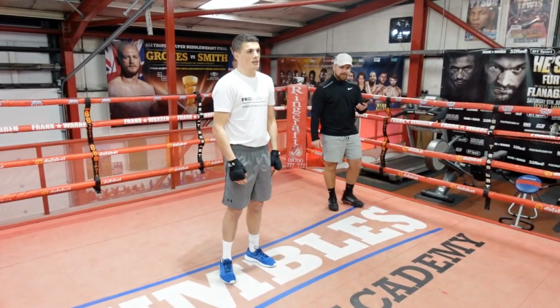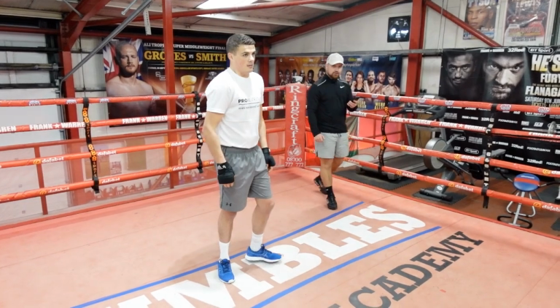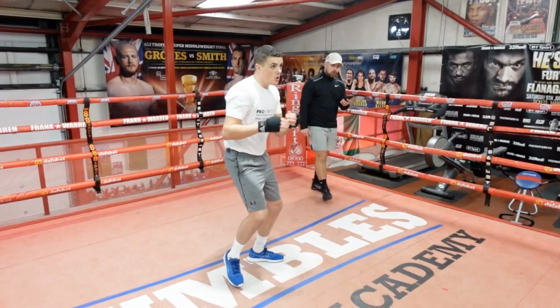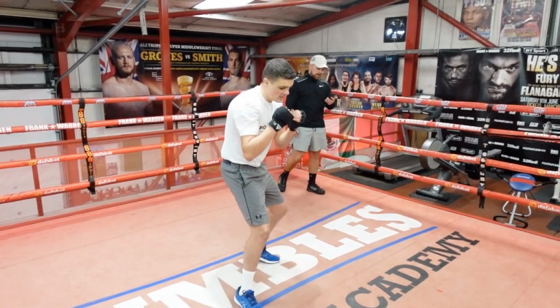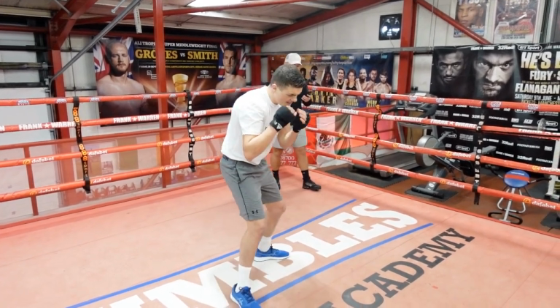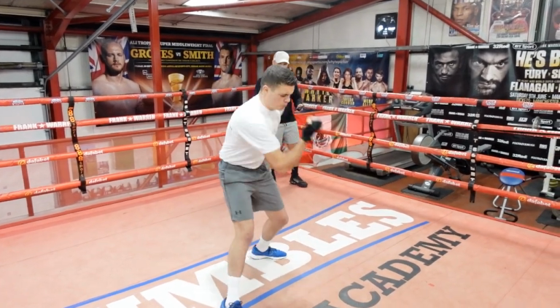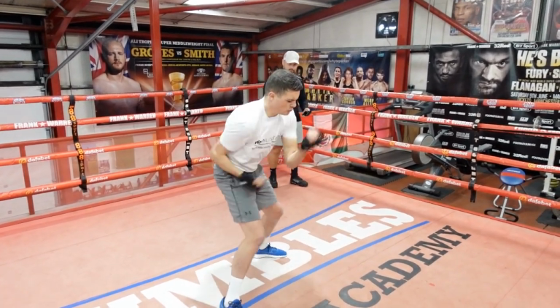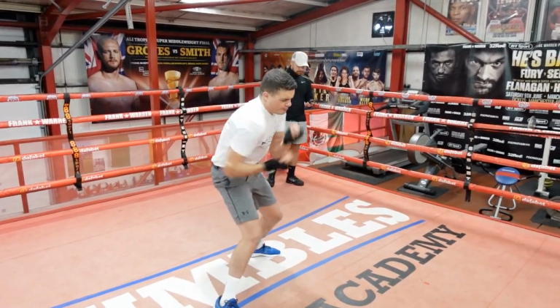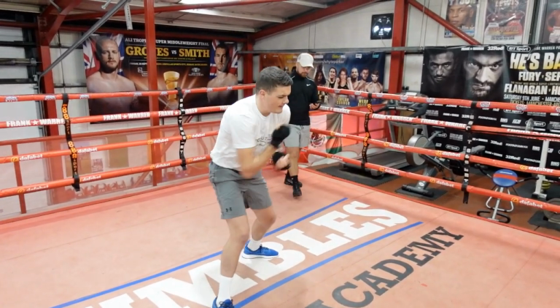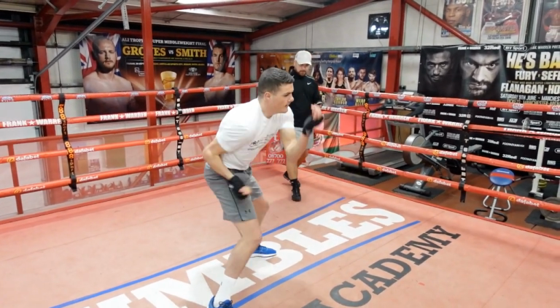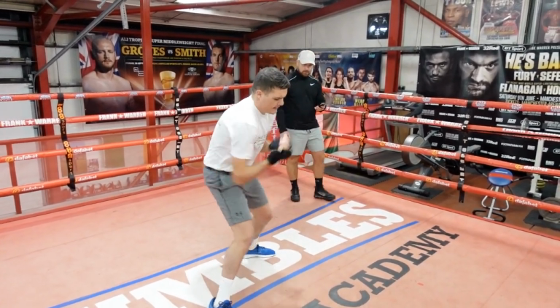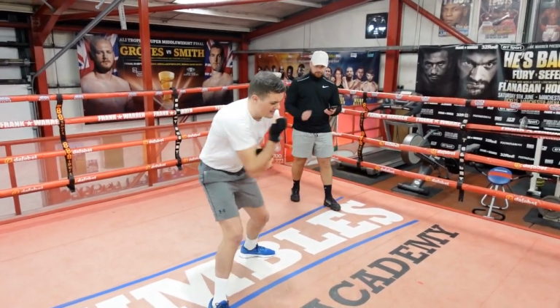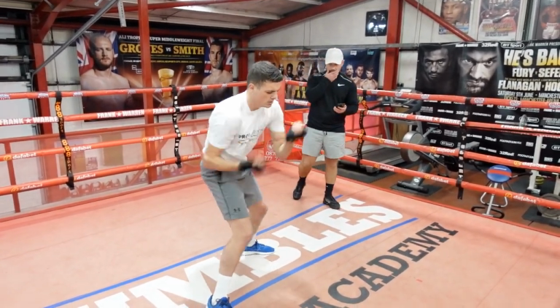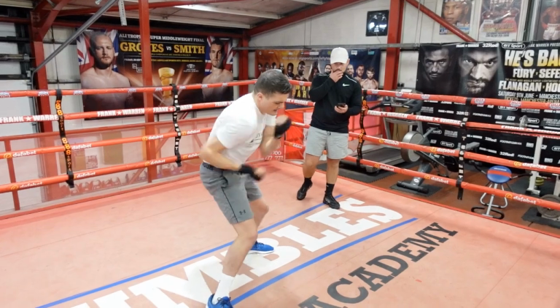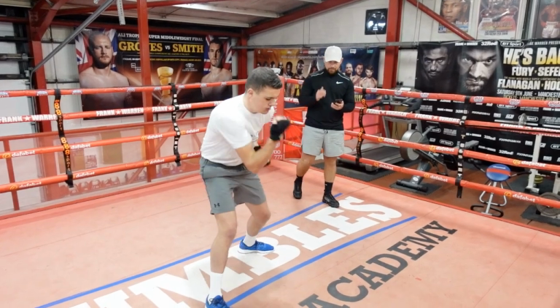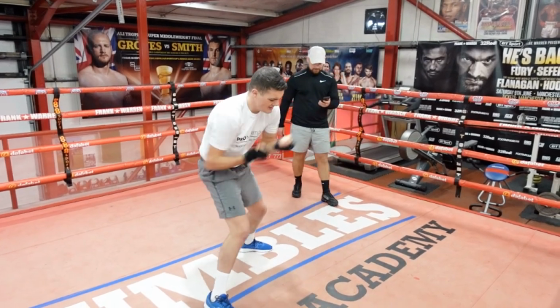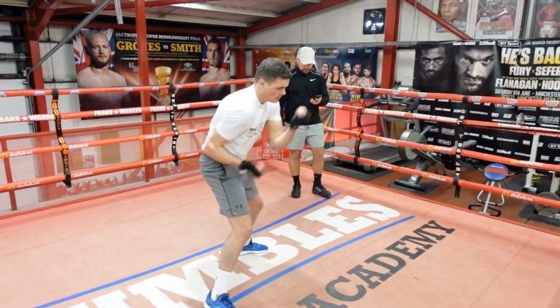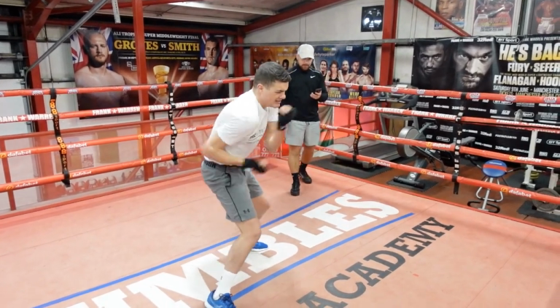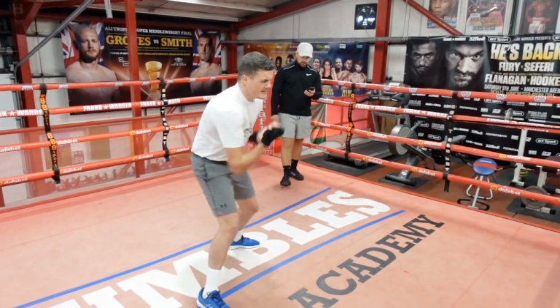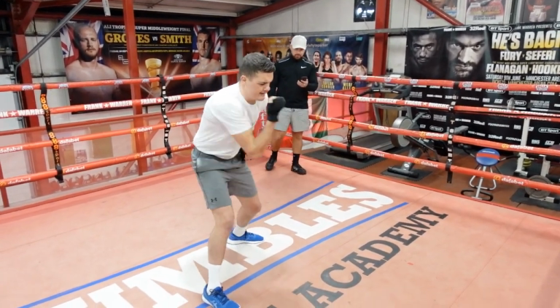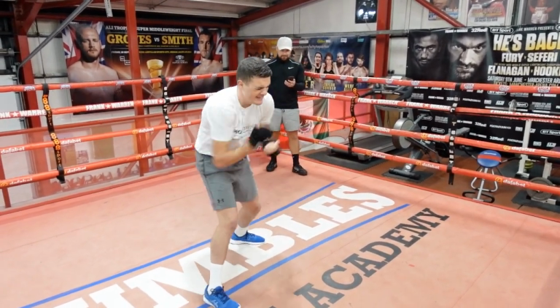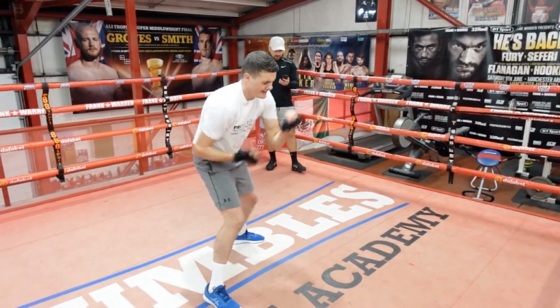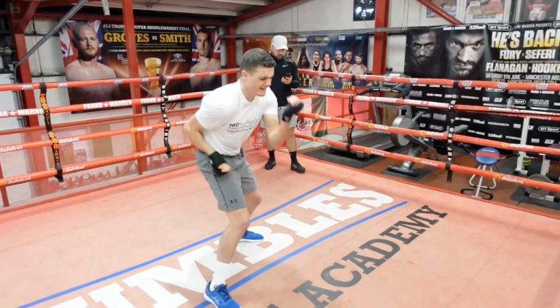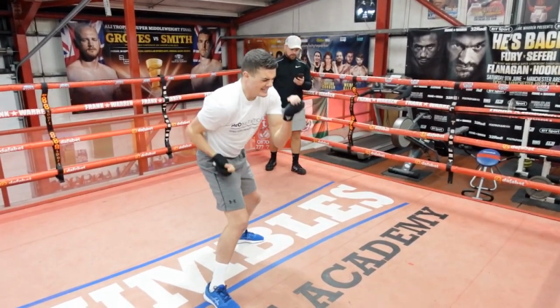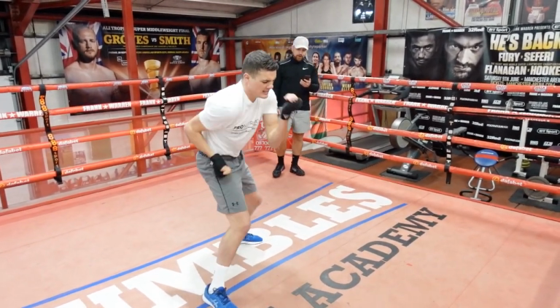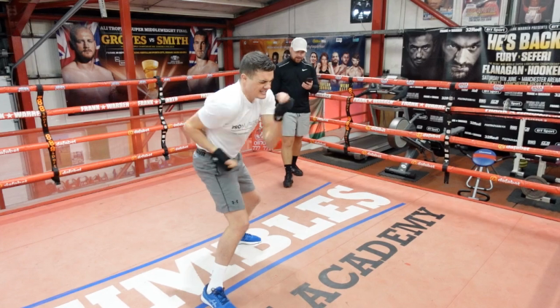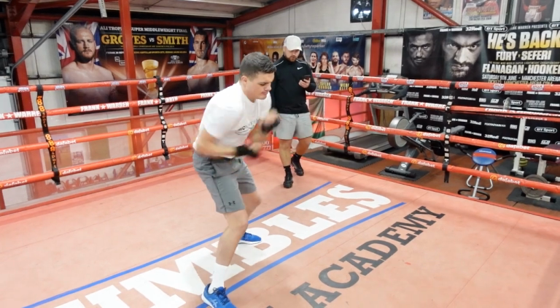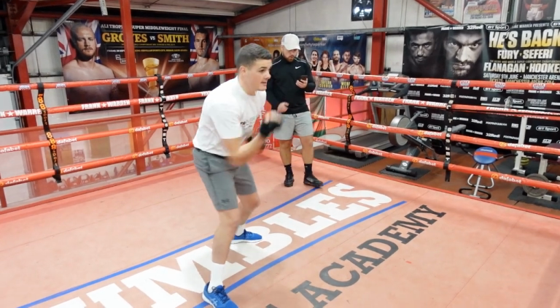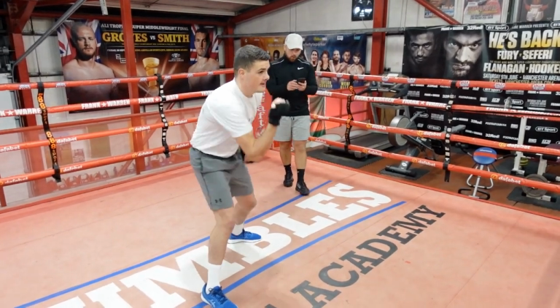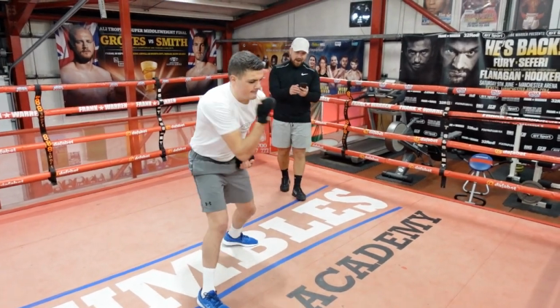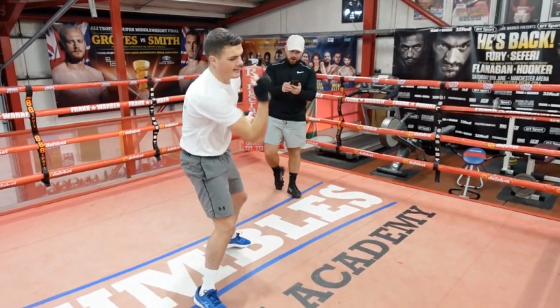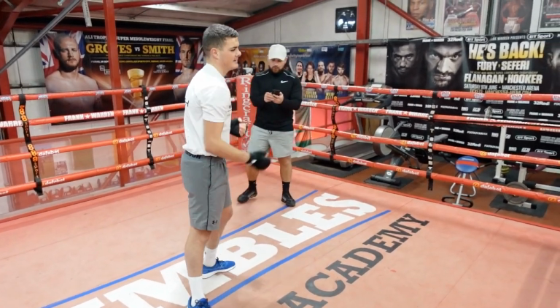Three, two and one, let's go! Speed and power — three, two, one, and side. Good.